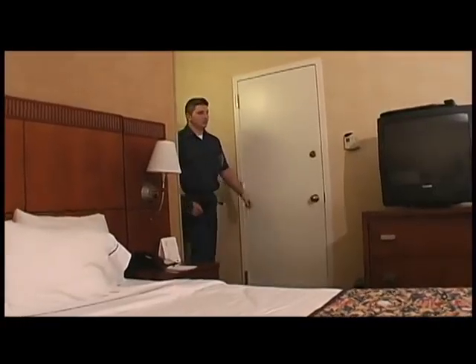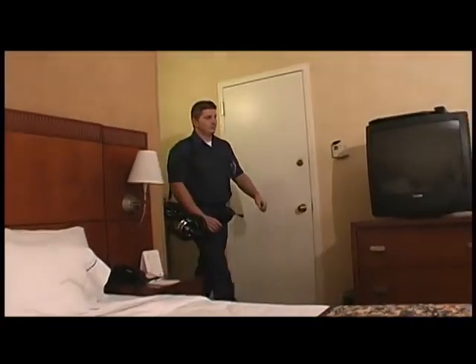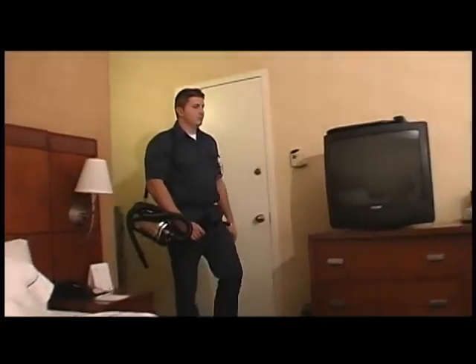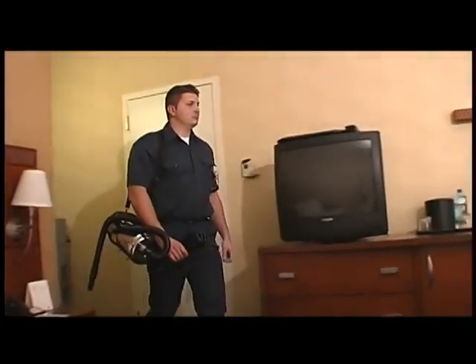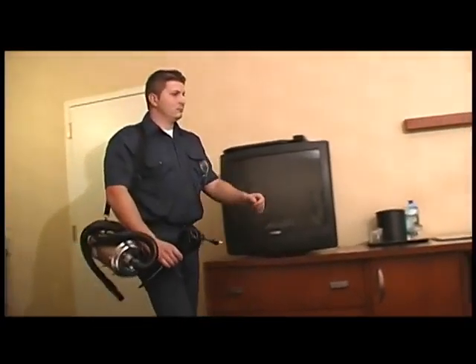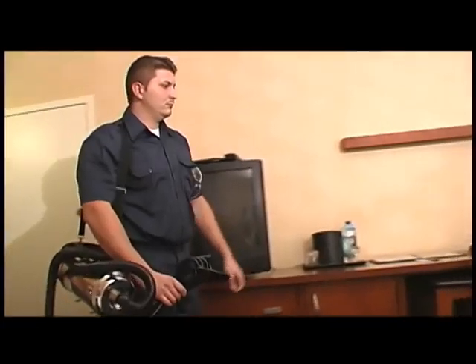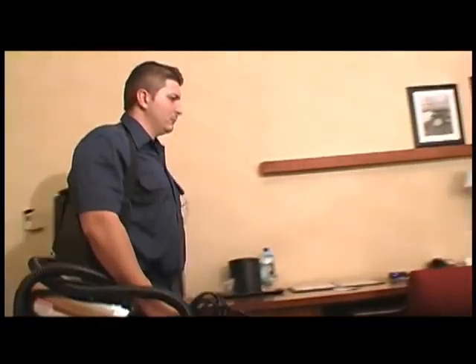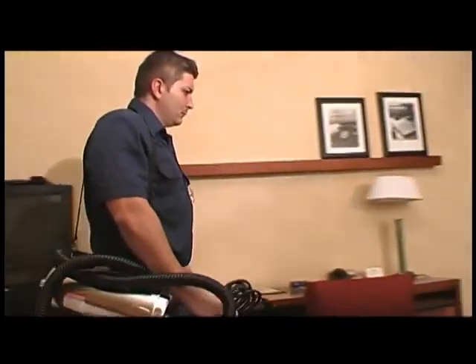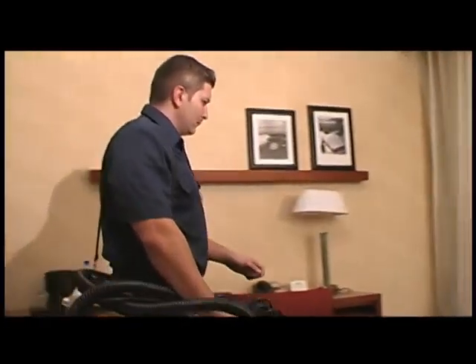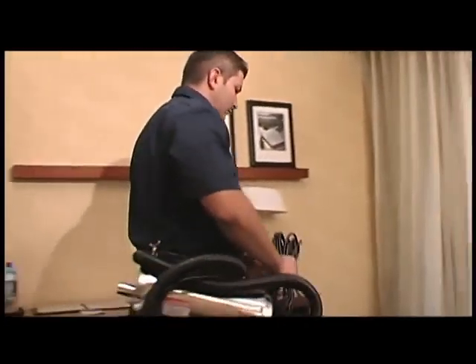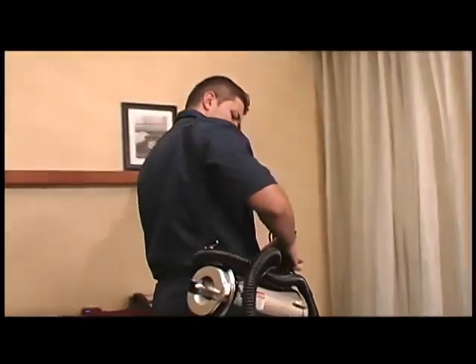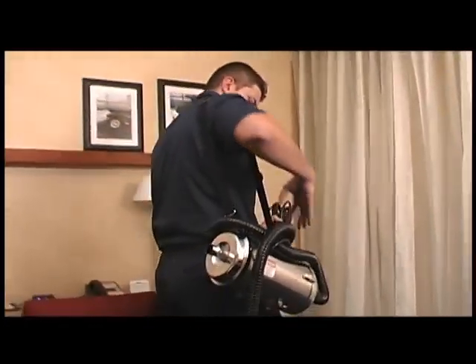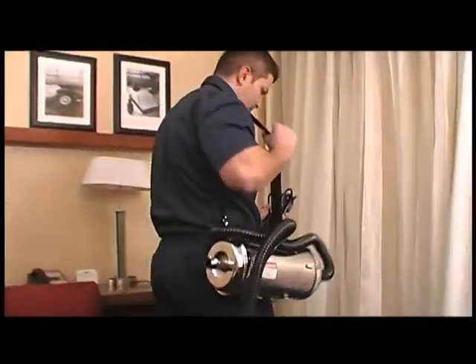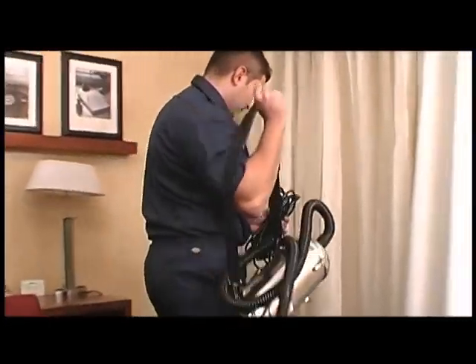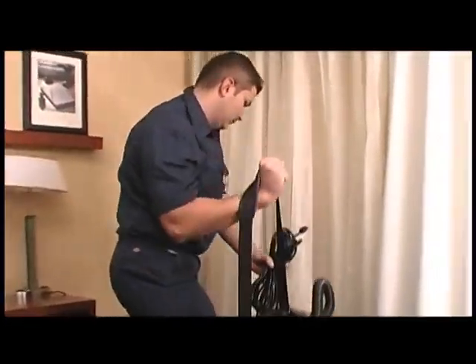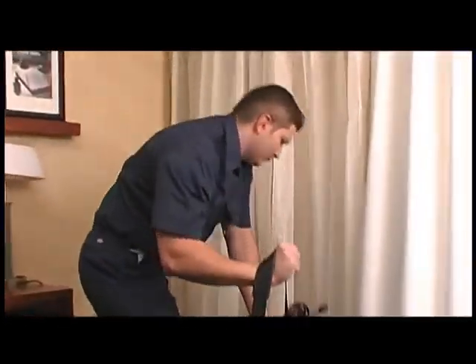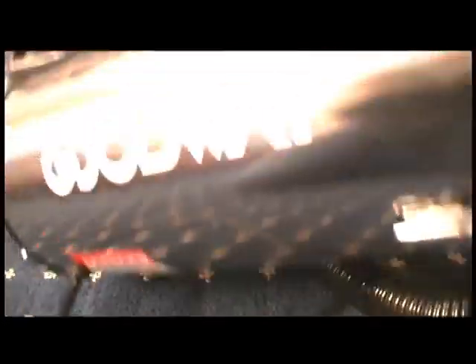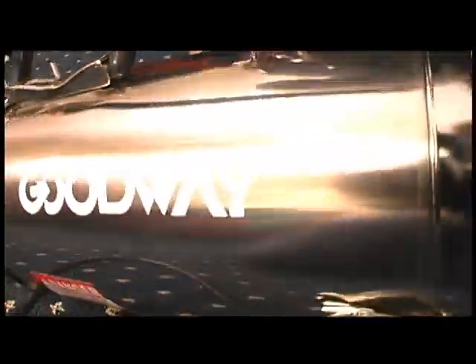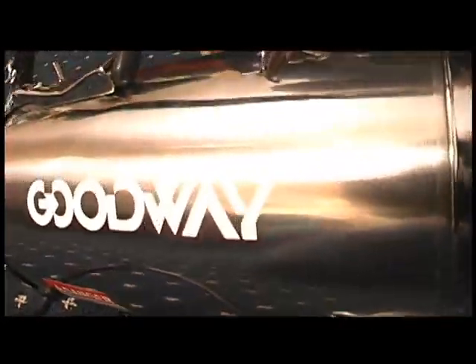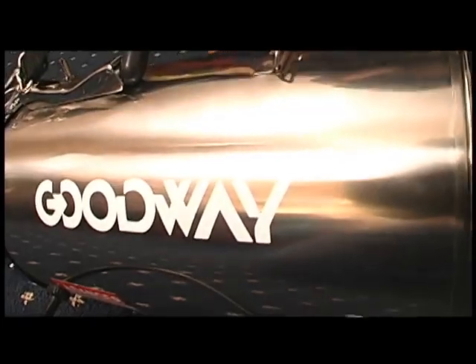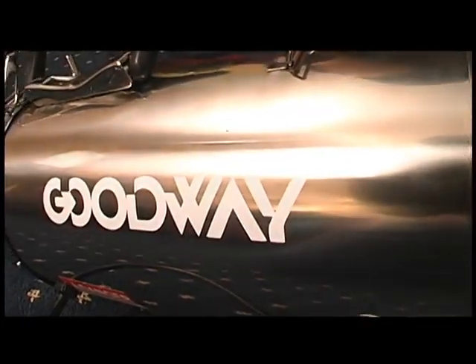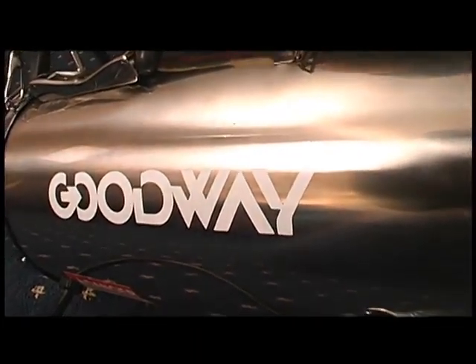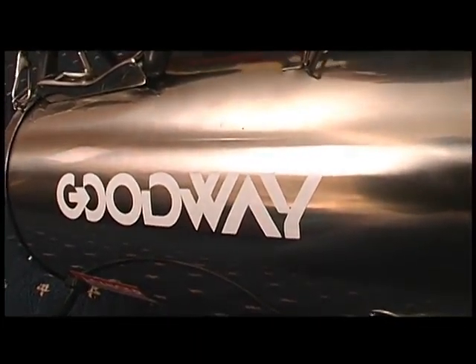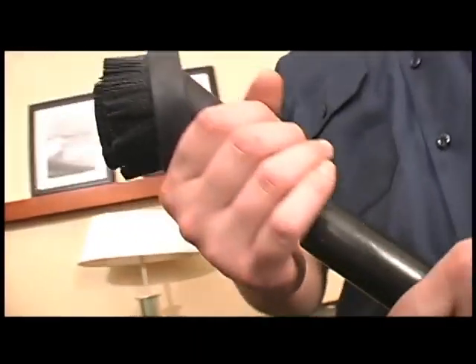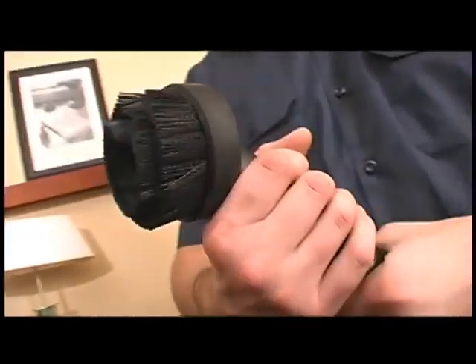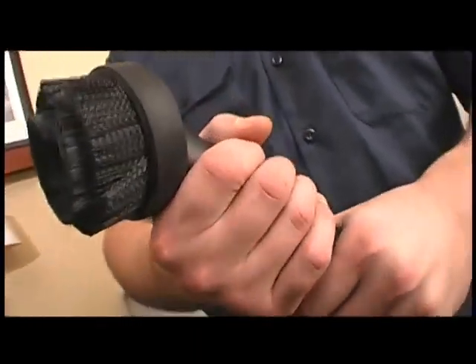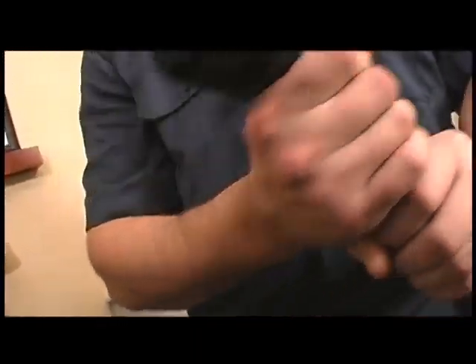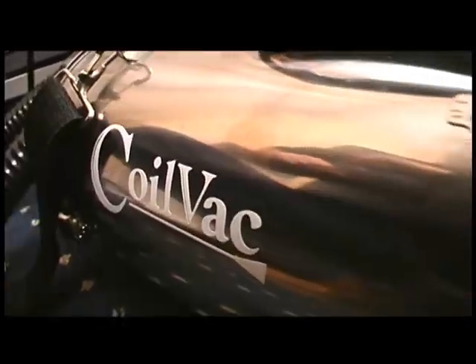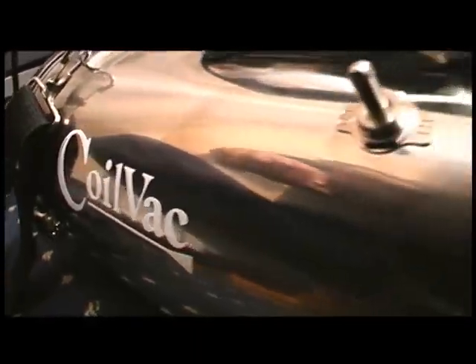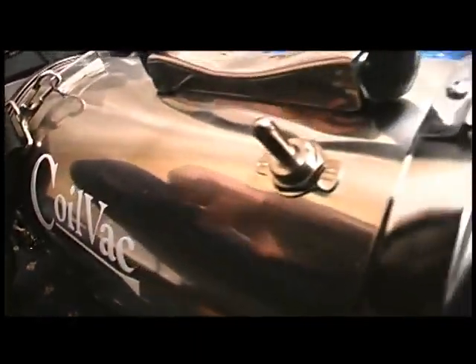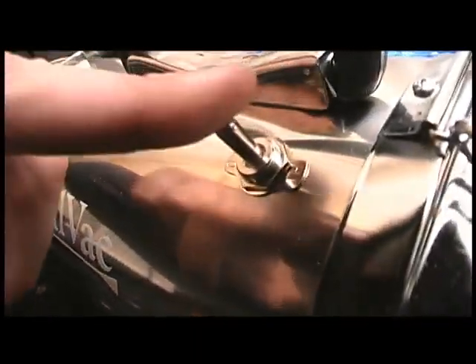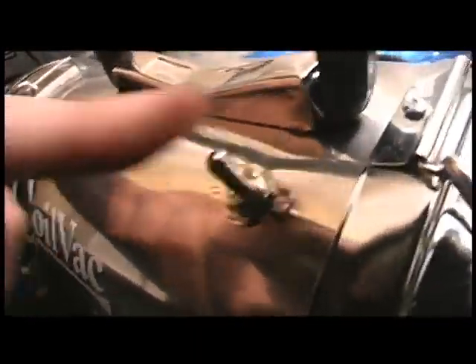Dirt can't think, but it sure can hide. To really clean coils, you need the quintessential predator of dirt and debris, Goodway's CoilVac.